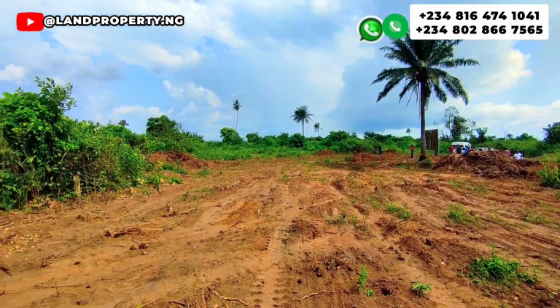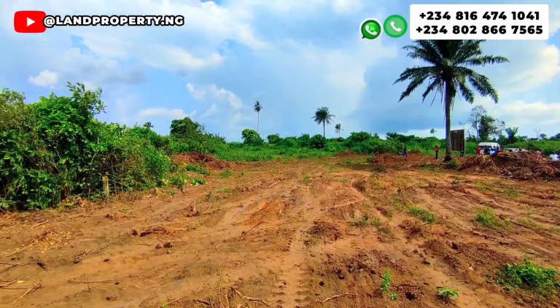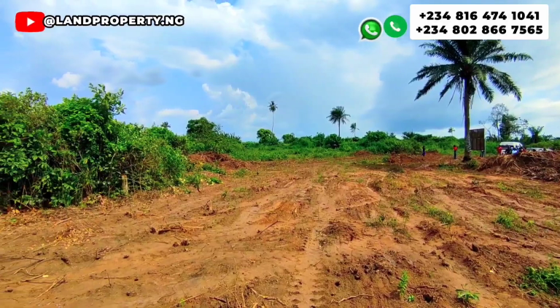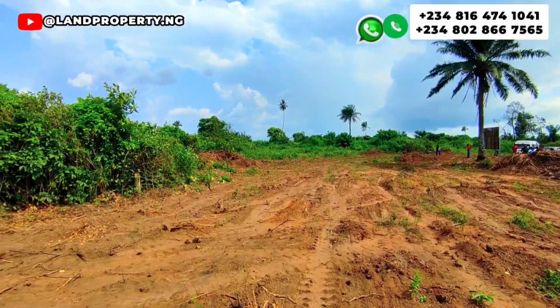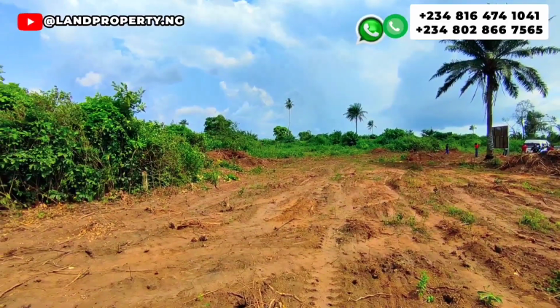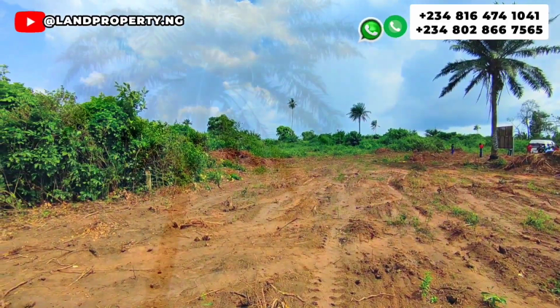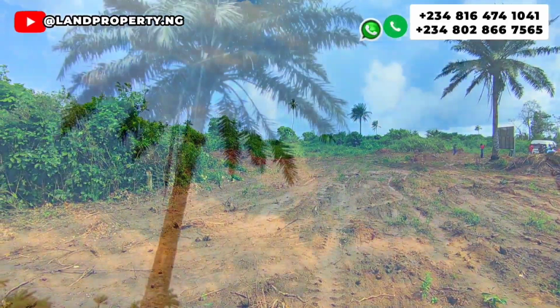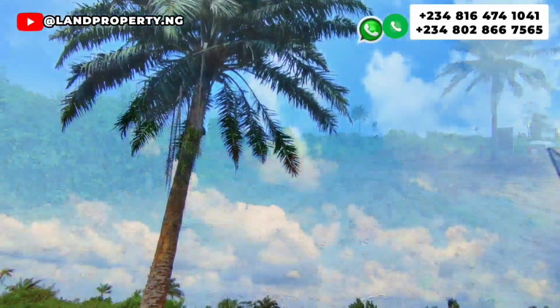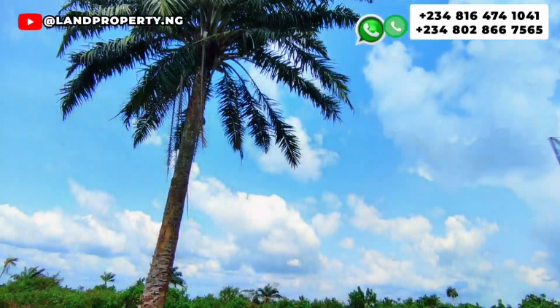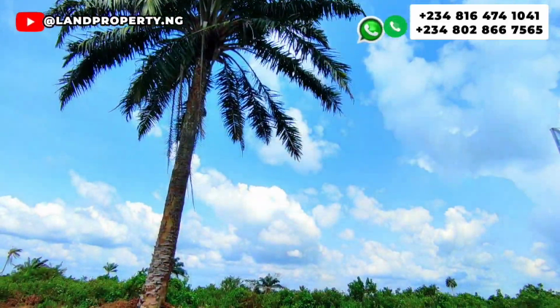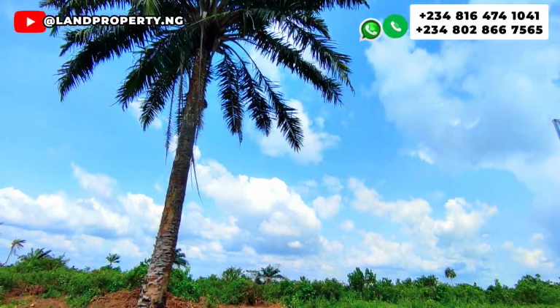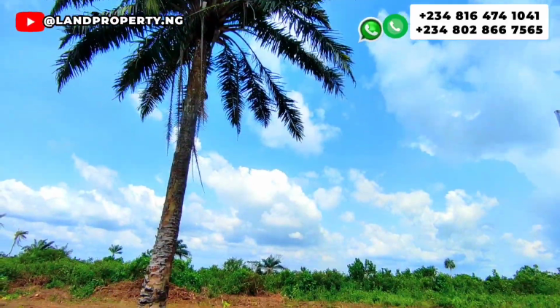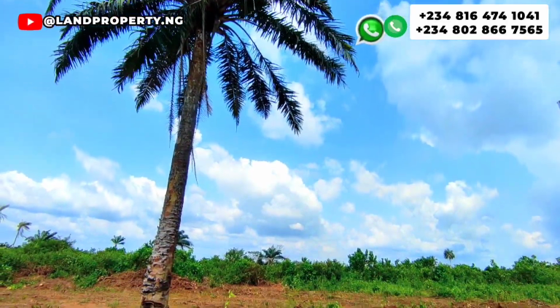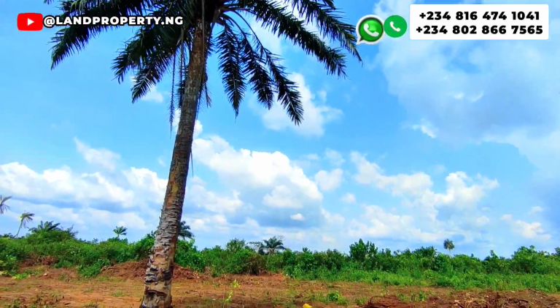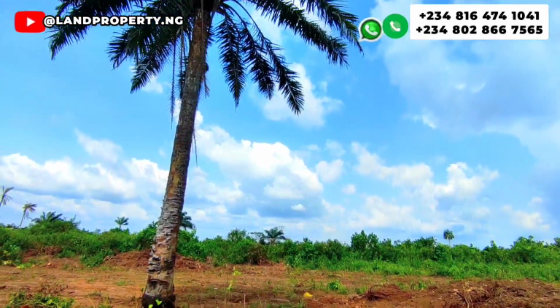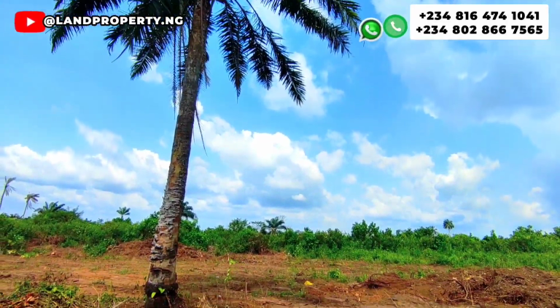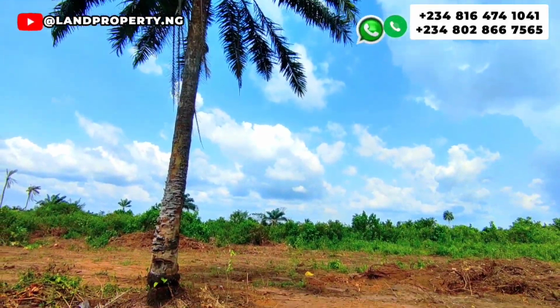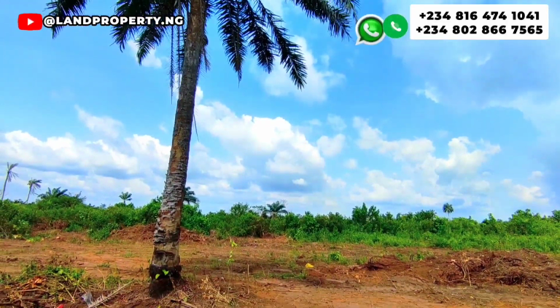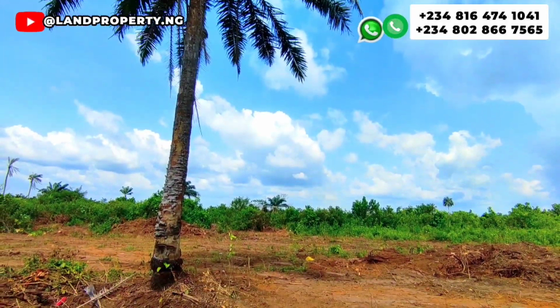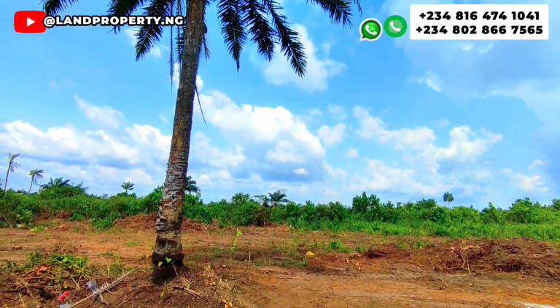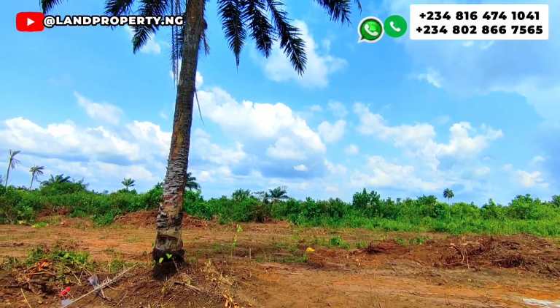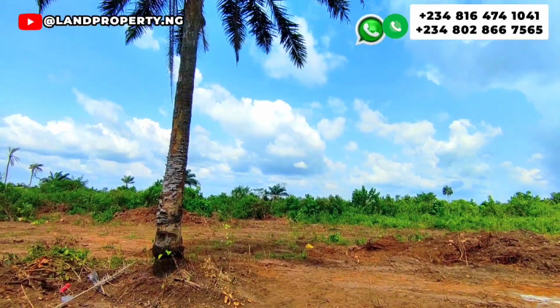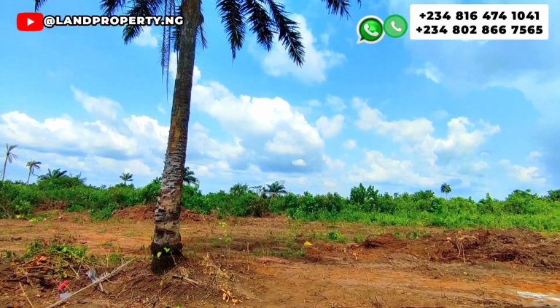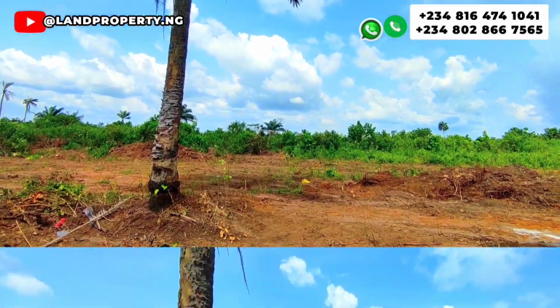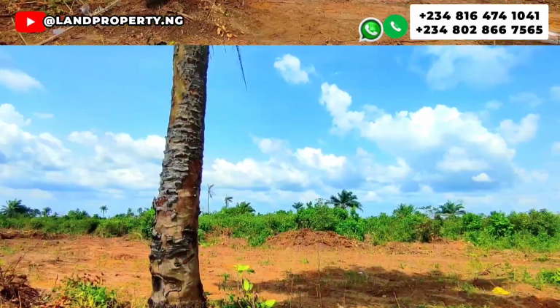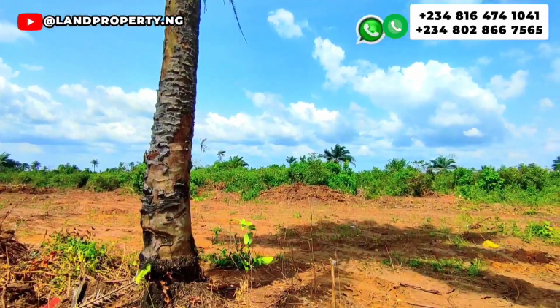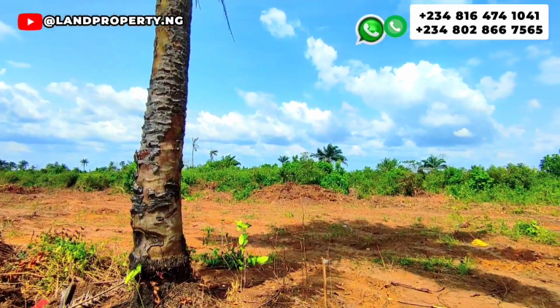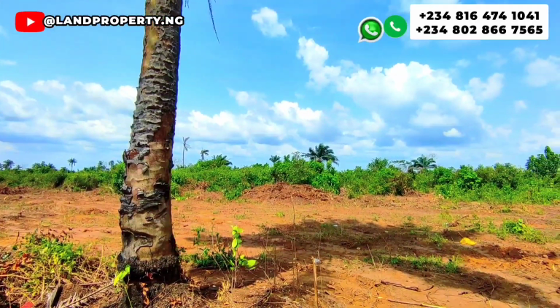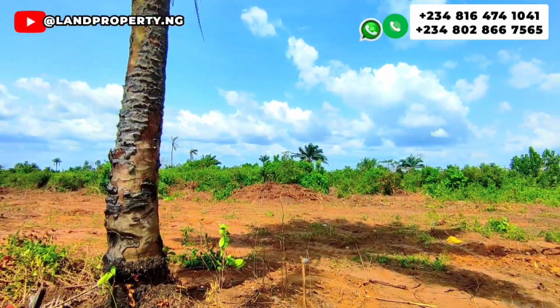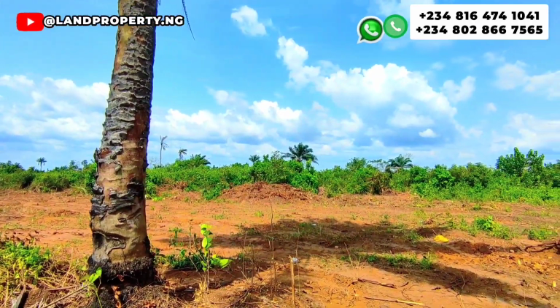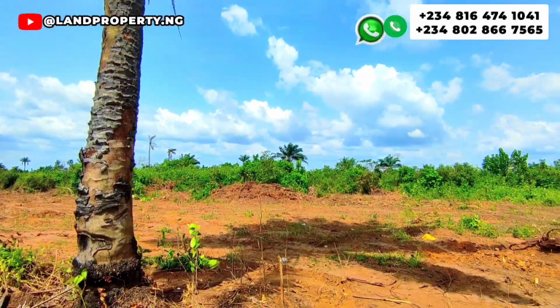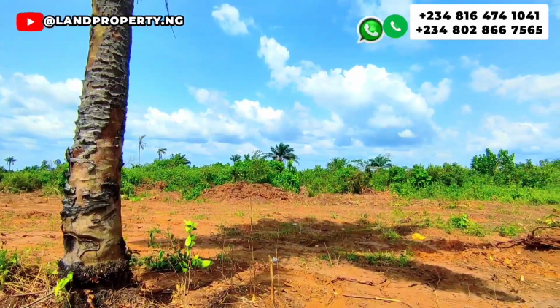Even with all this development, this particular estate is very, very cheap and affordable.